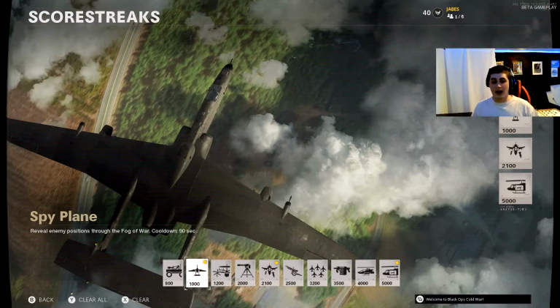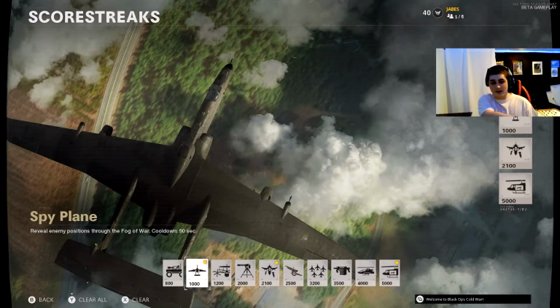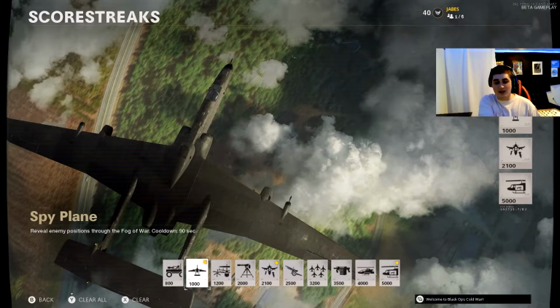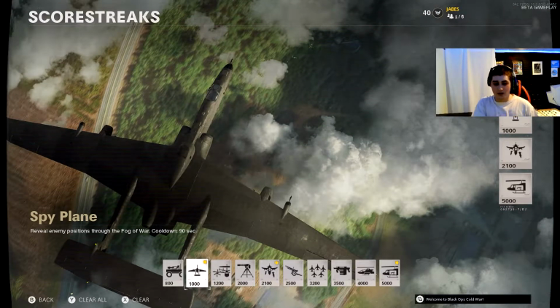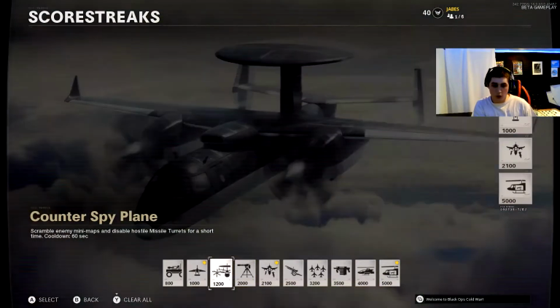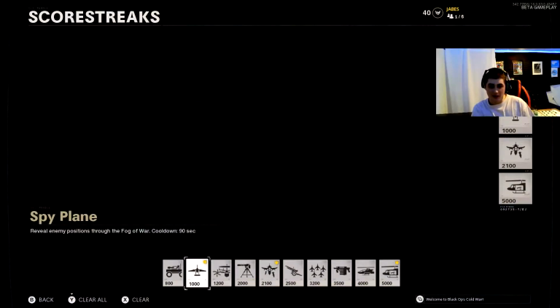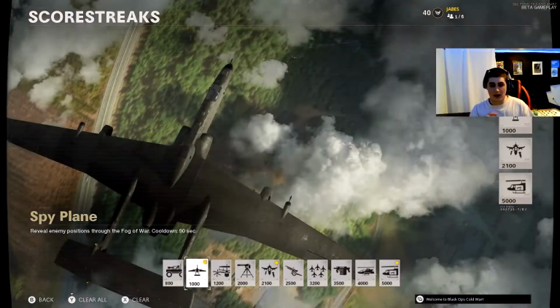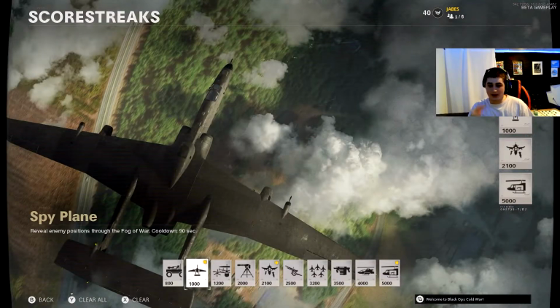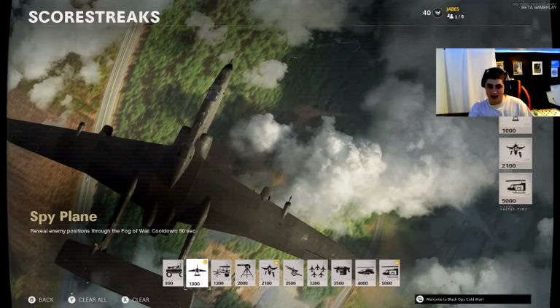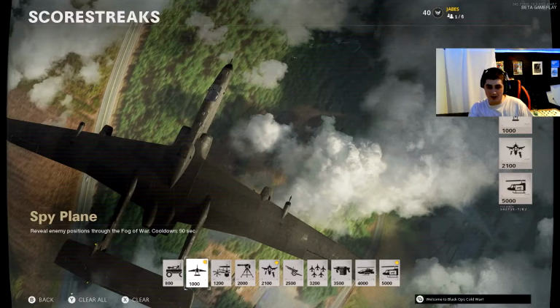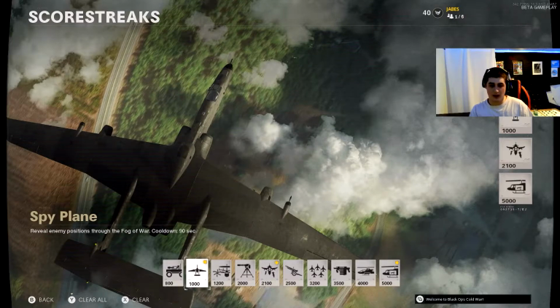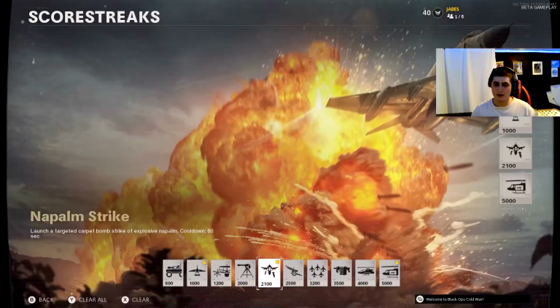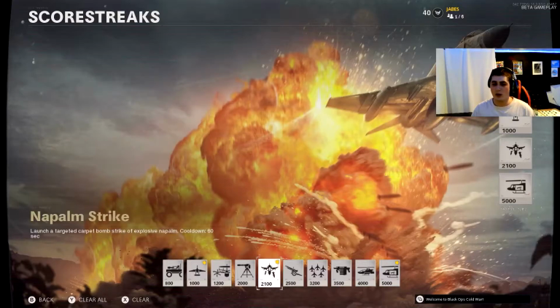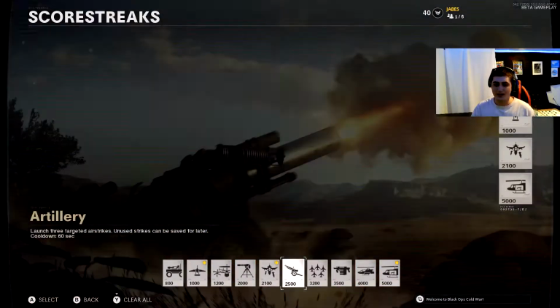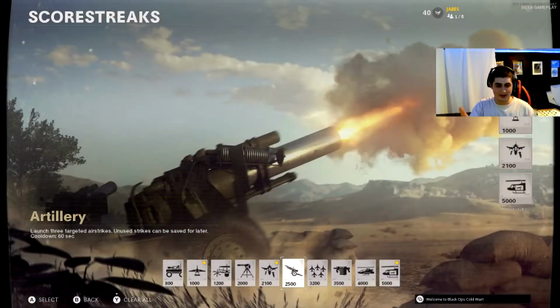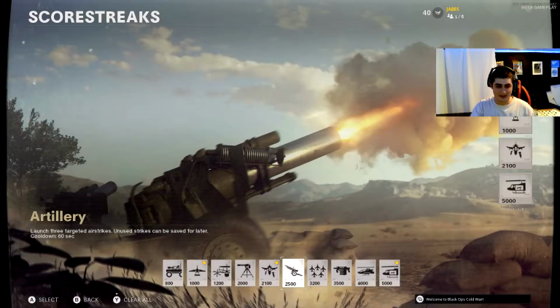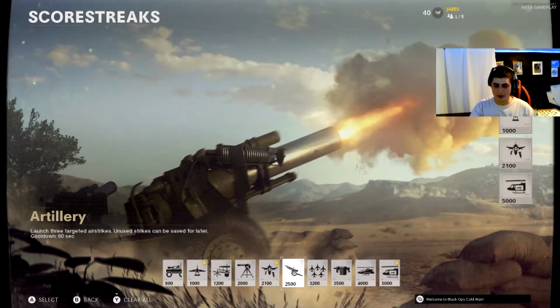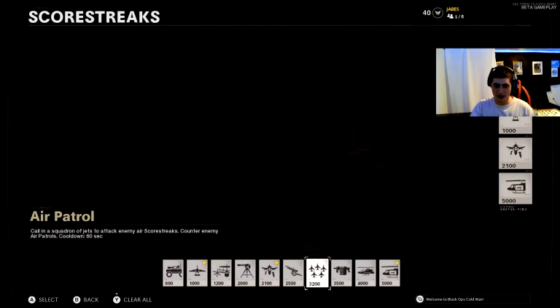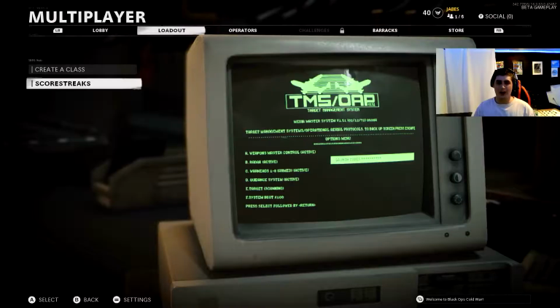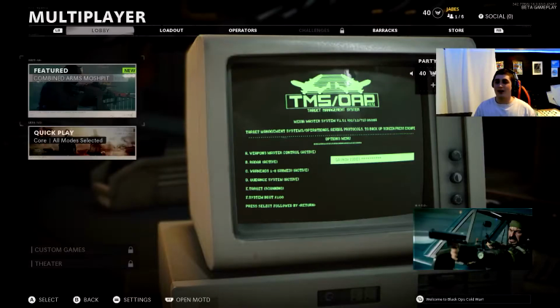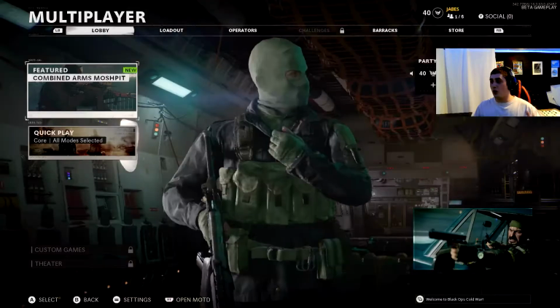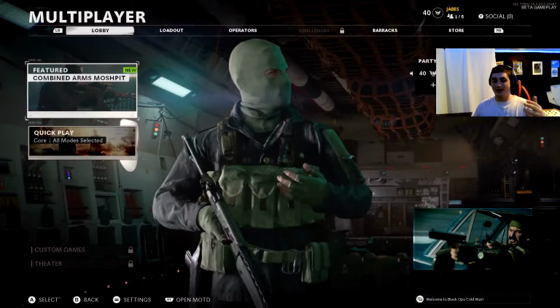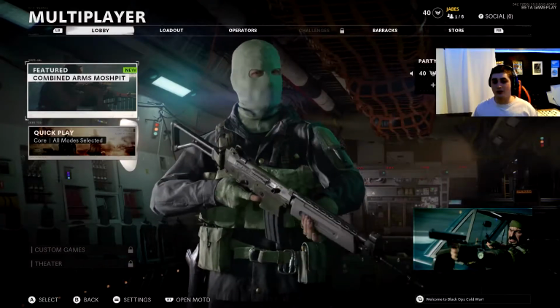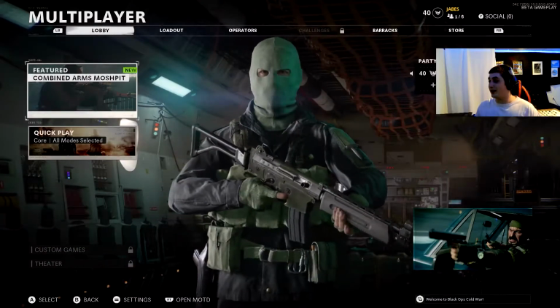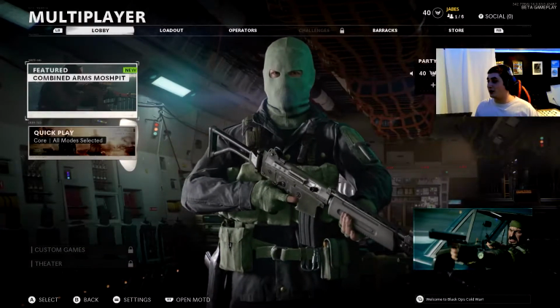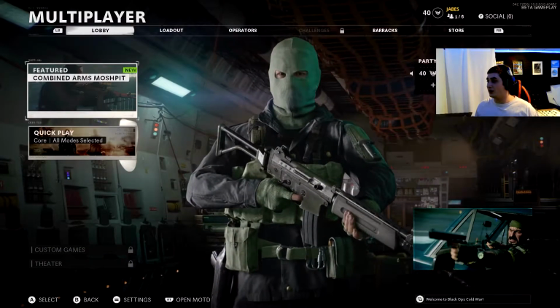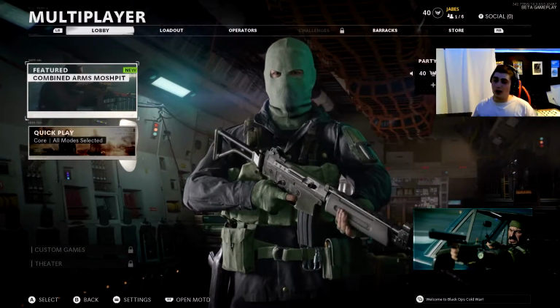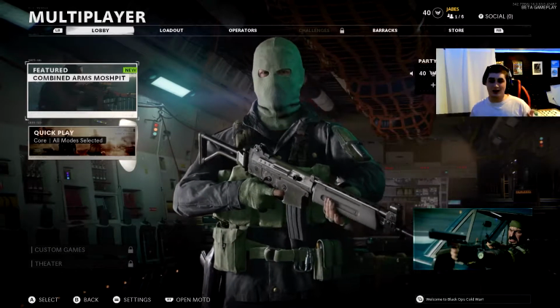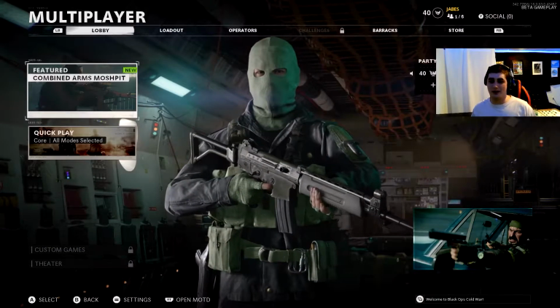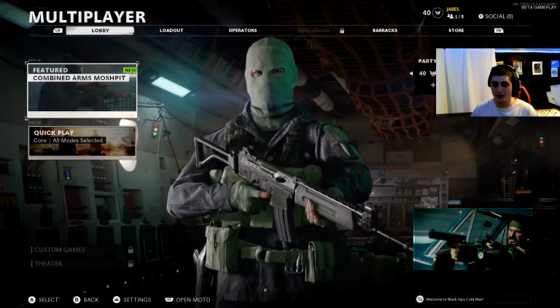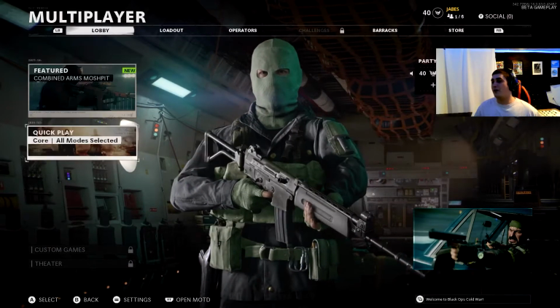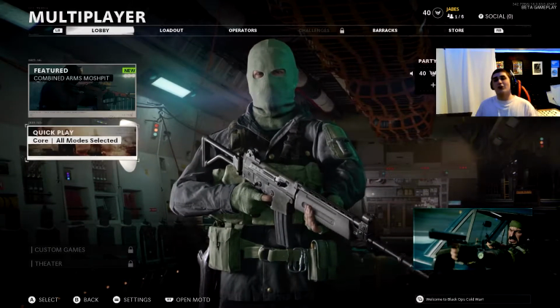Each kill streak has a cooldown — the spy plane has a 90-second cooldown and every other one is basically a 60-second cooldown. It's all about getting score to earn these score streaks, and that's what we're going to be doing today: trying to get the chopper gunner. But without further ado, let's get into the gameplay.